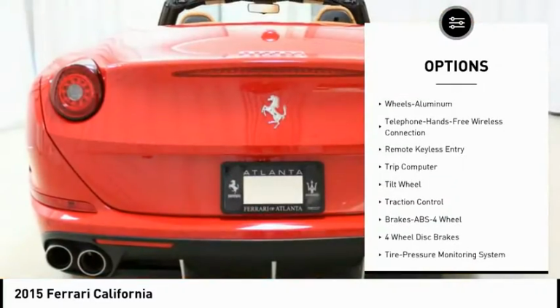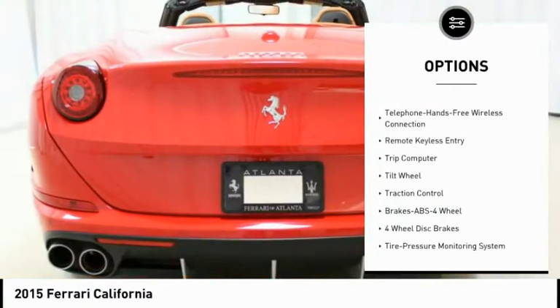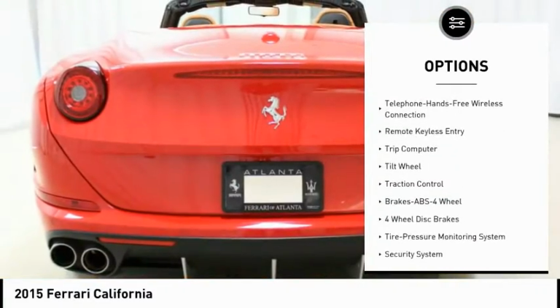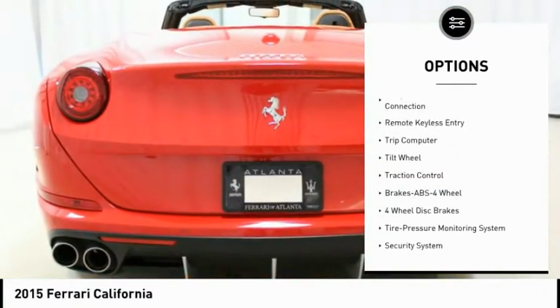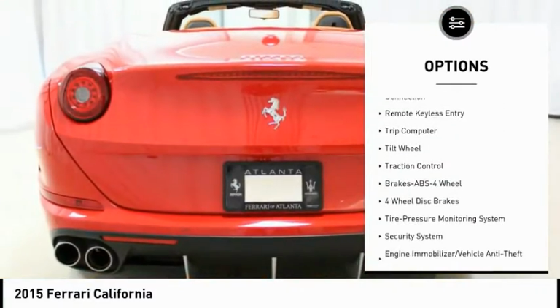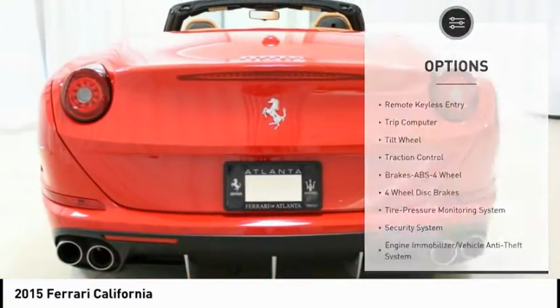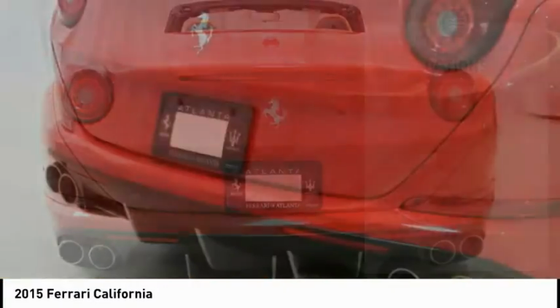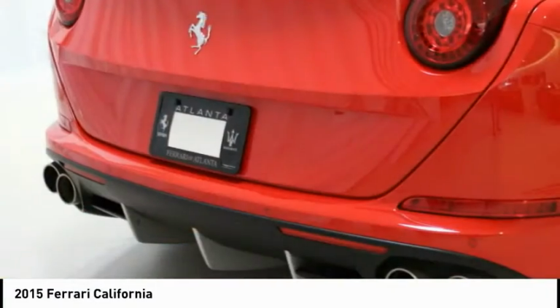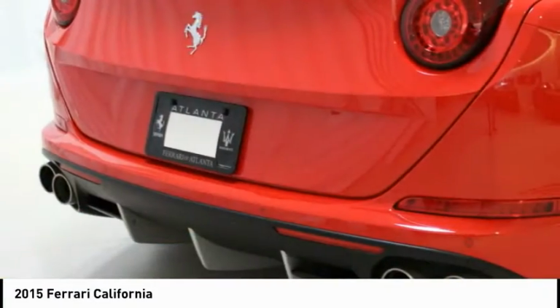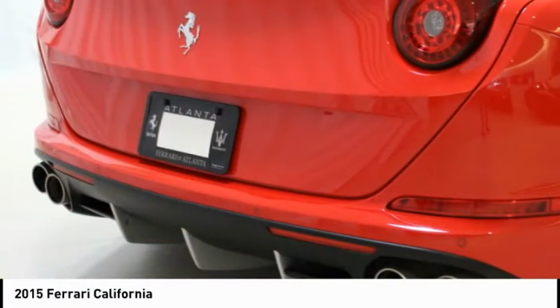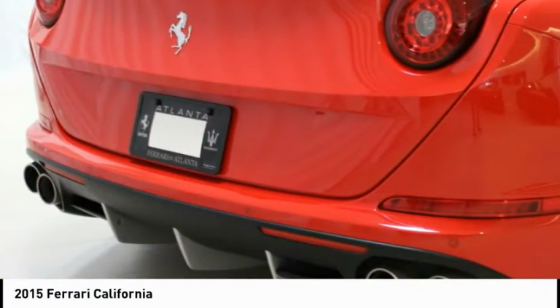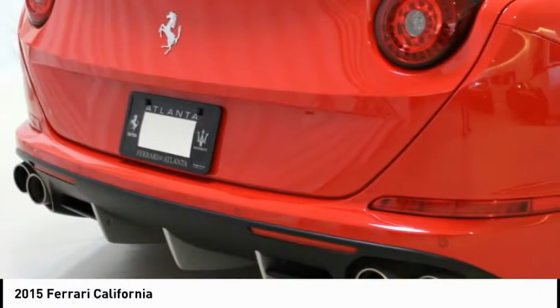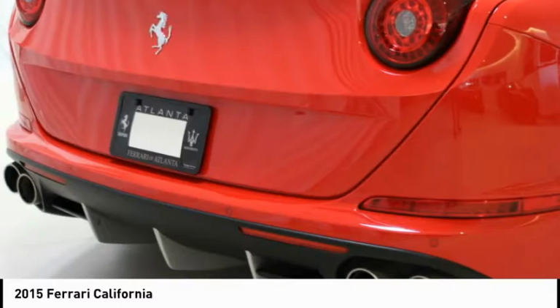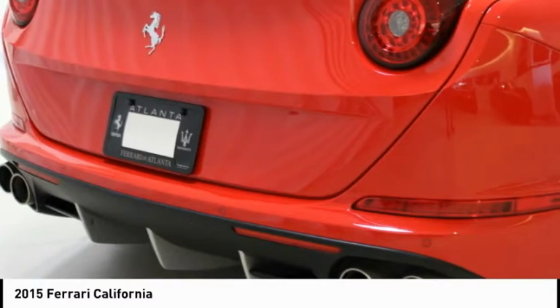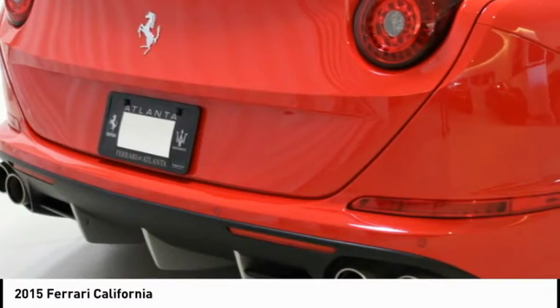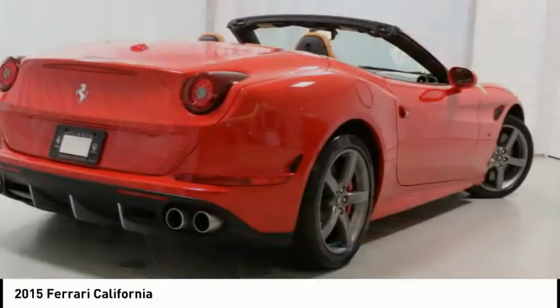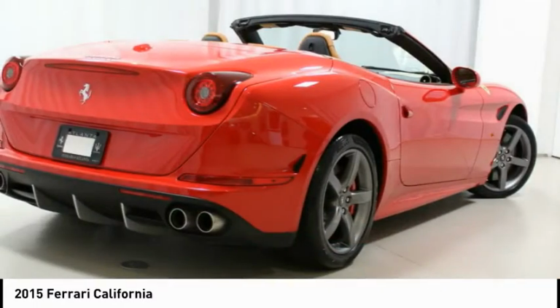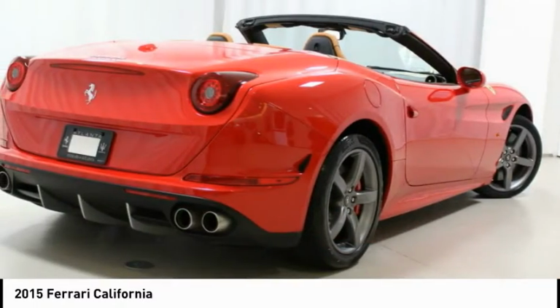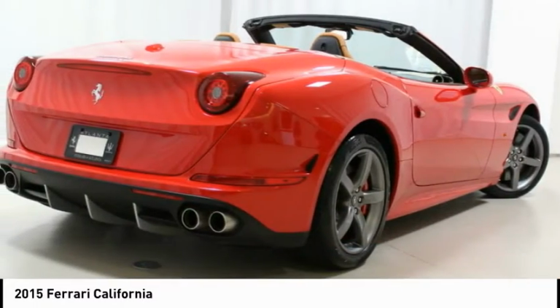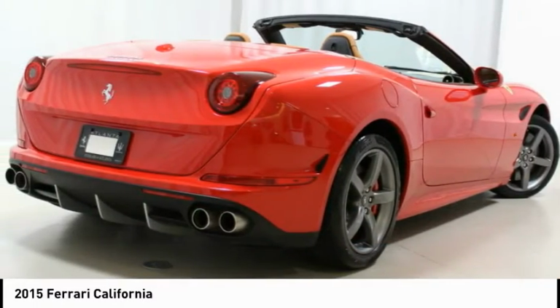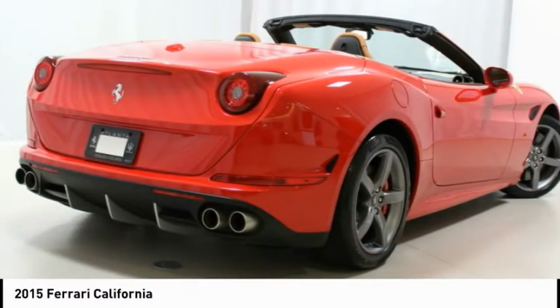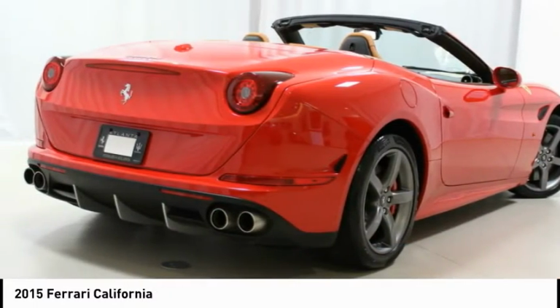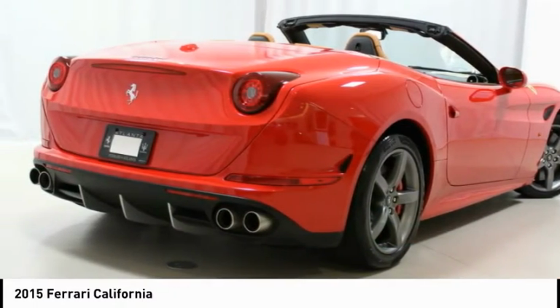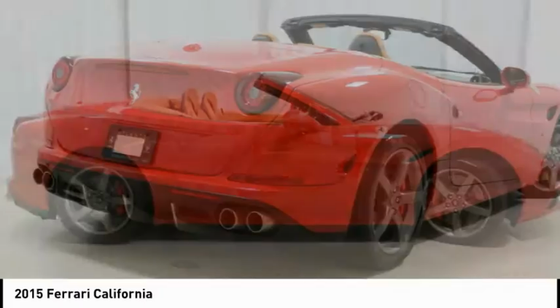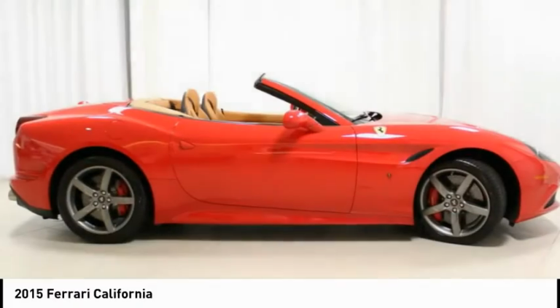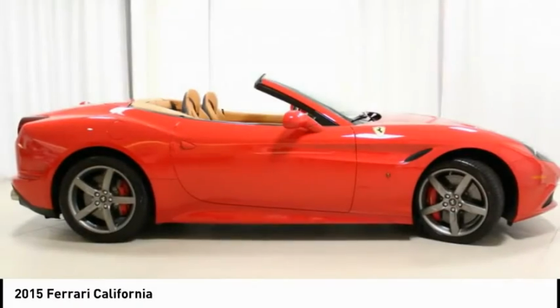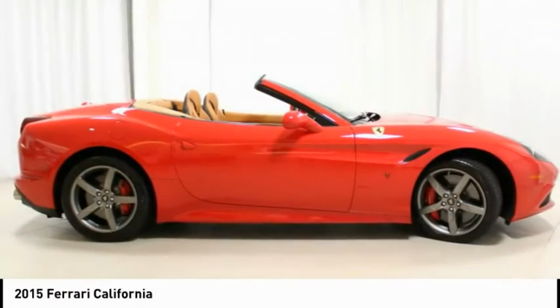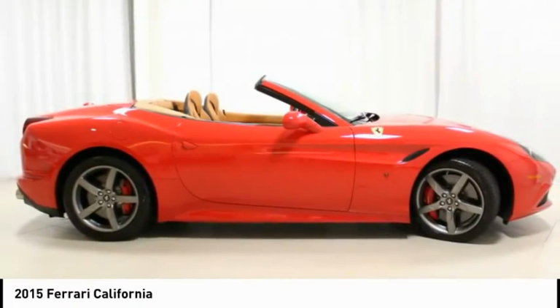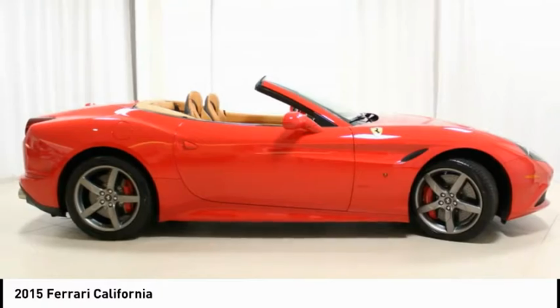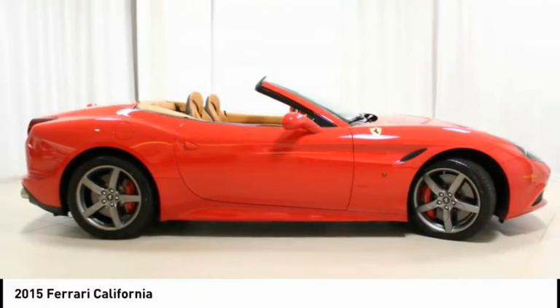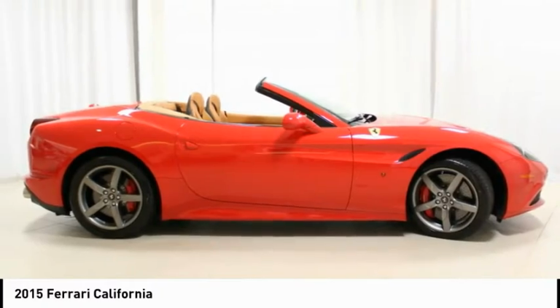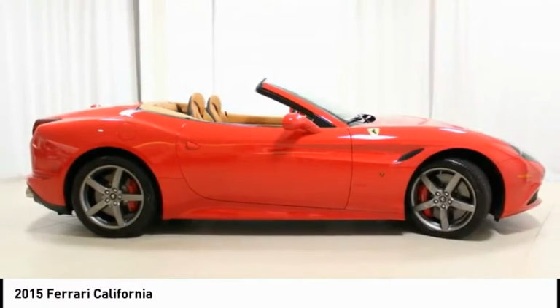ABS system, carbon ceramic brakes, touchscreen navigation, Bluetooth, pop-up rear roll bars, front and rear parking sensors, and 19-inch light alloy wheels.